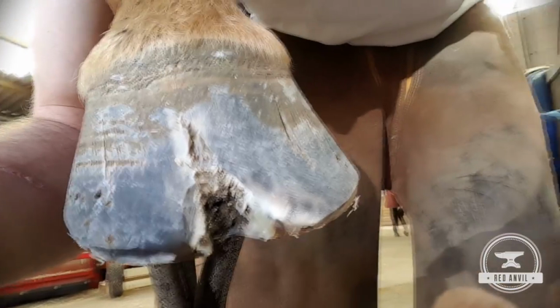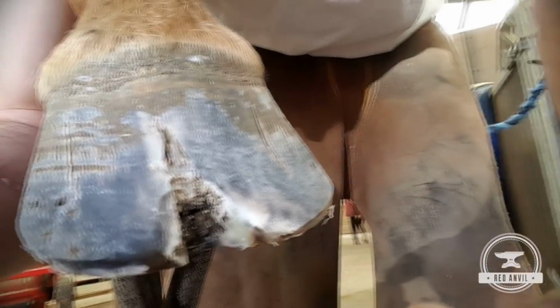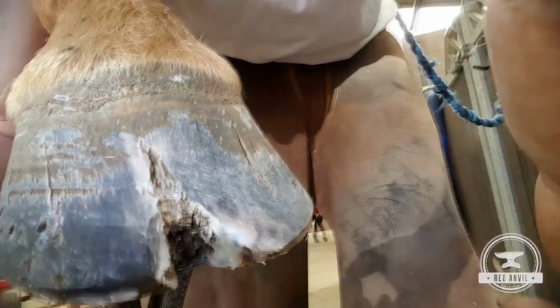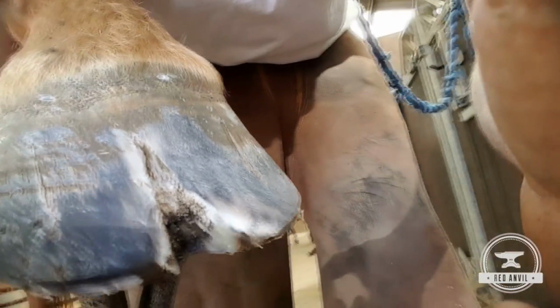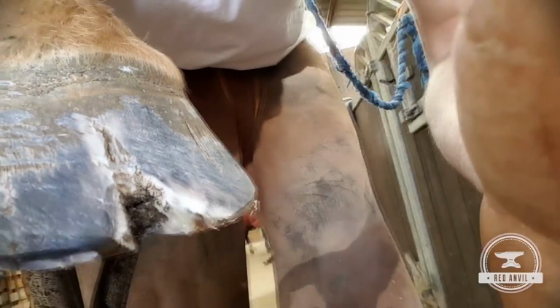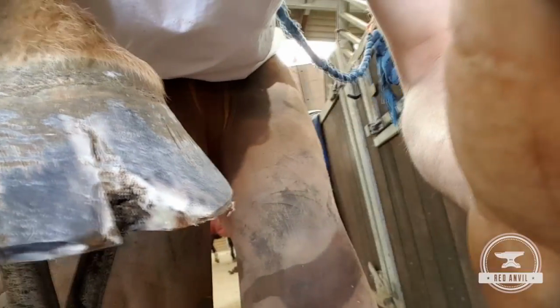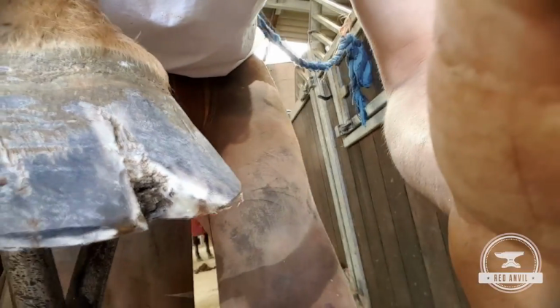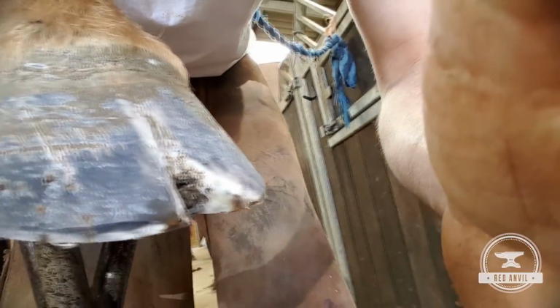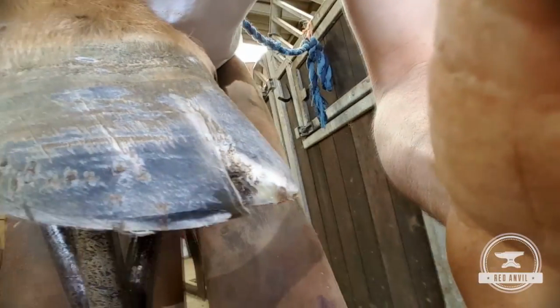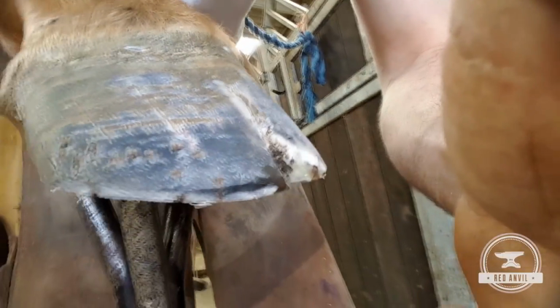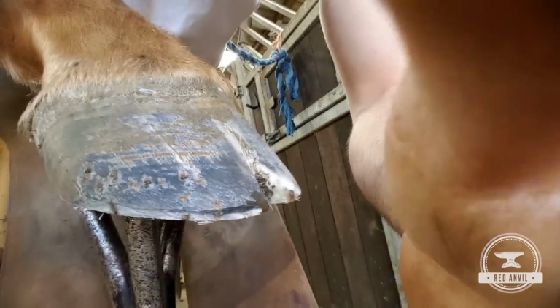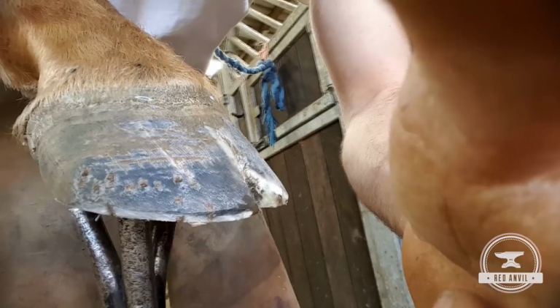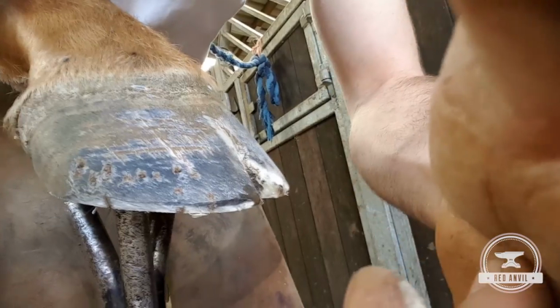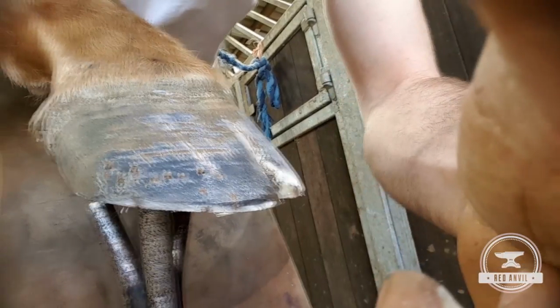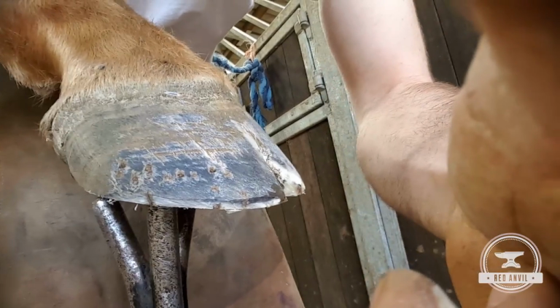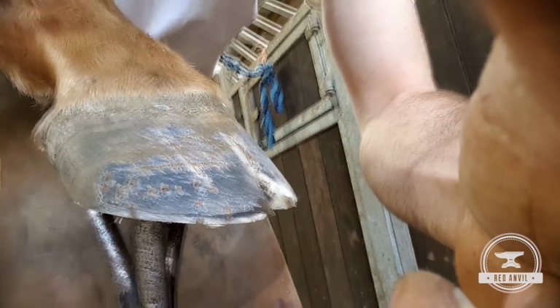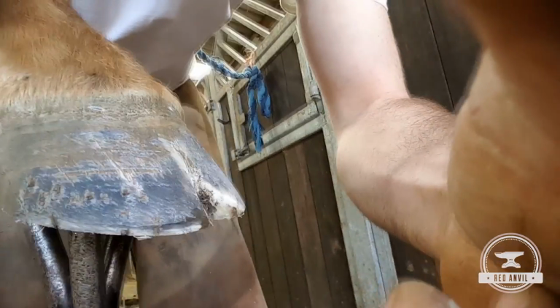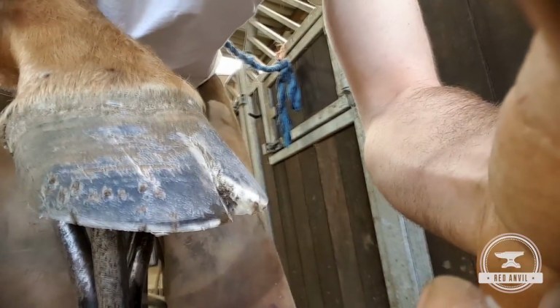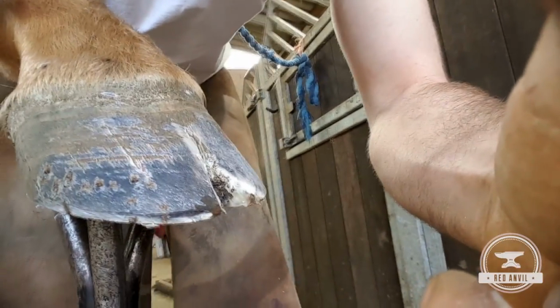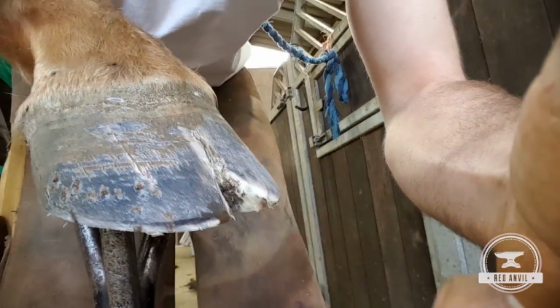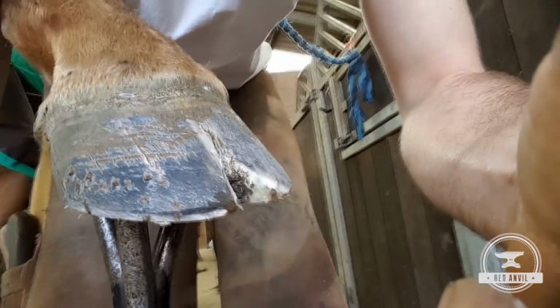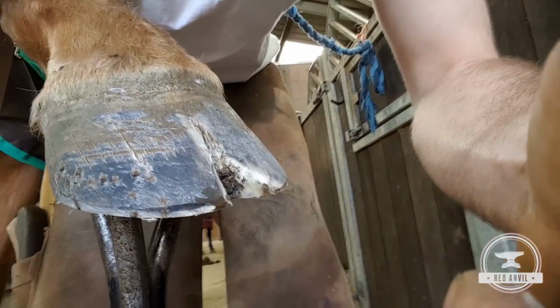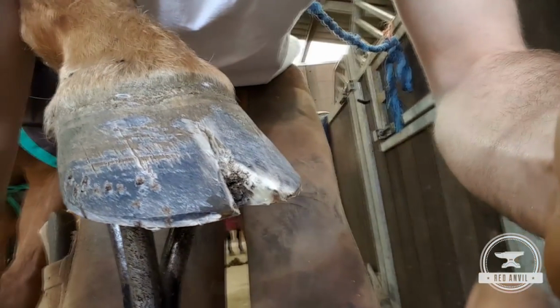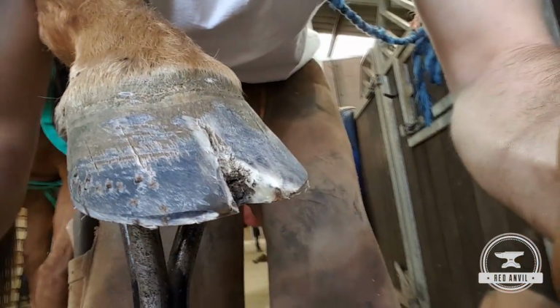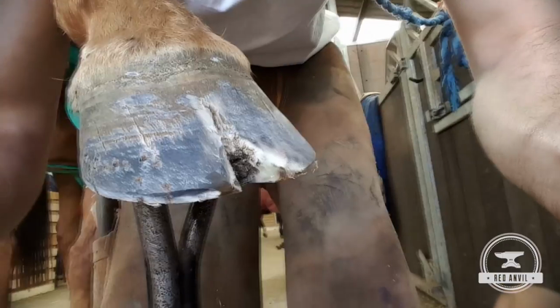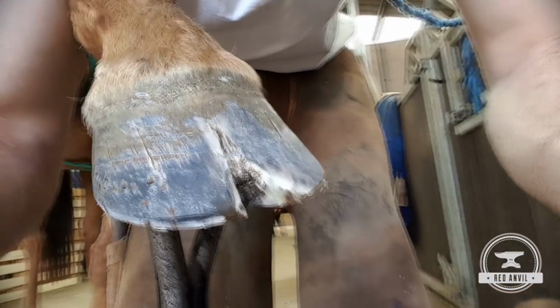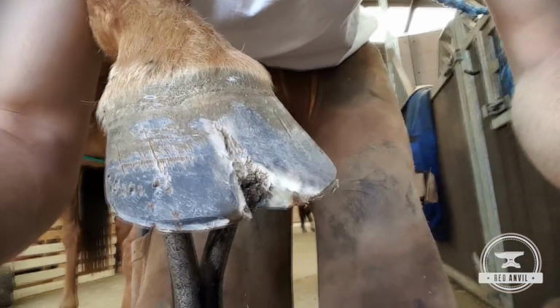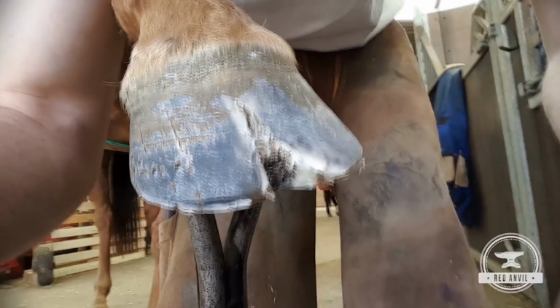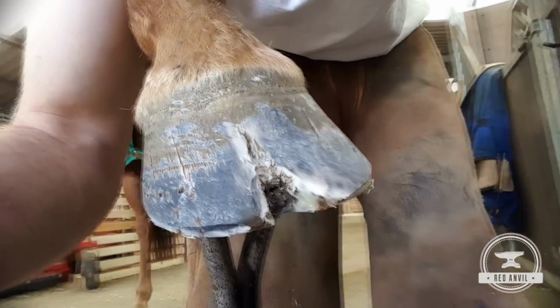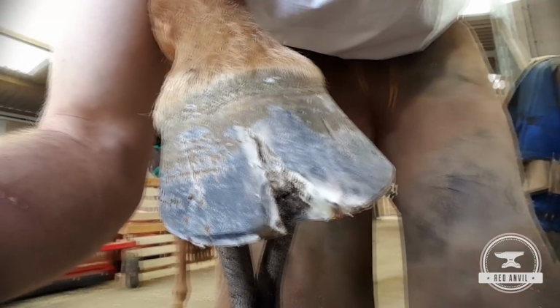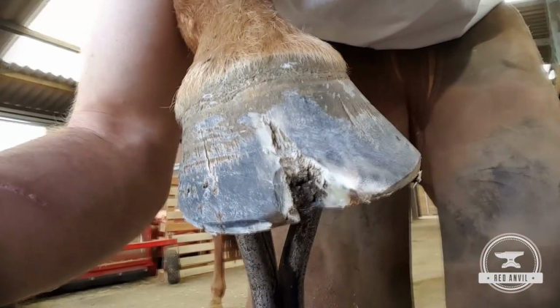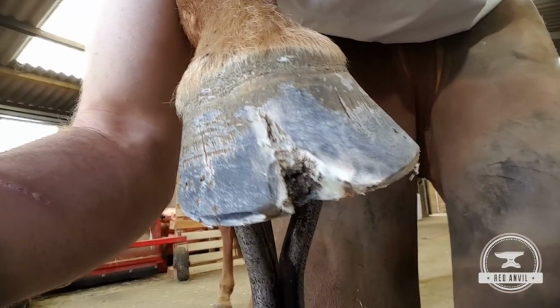This horse is definitely going to end up in a quarter clip shoe because there's no toe clip. He might even end up in a bar shoe yet — depends how deep this white line disease goes. But I know he's been brought to play polo as well, so that does limit some of the shoe choices sometimes.